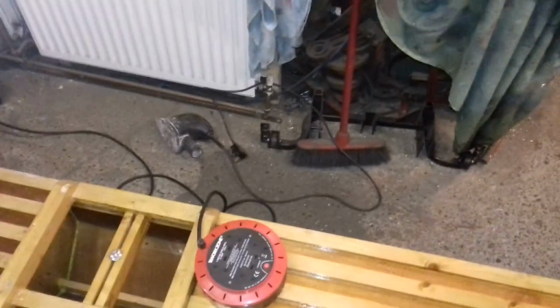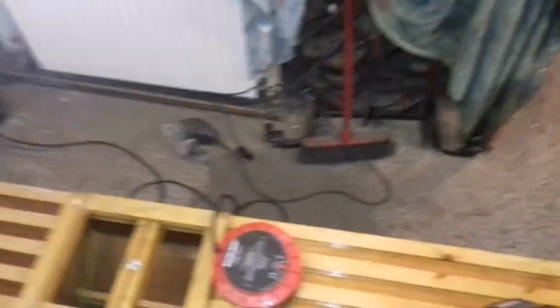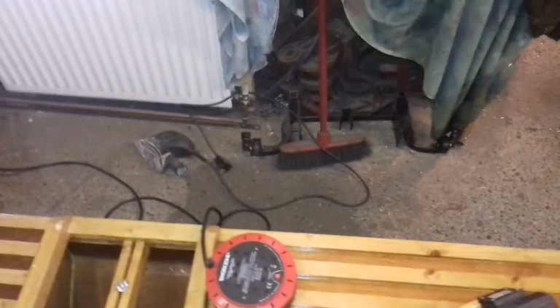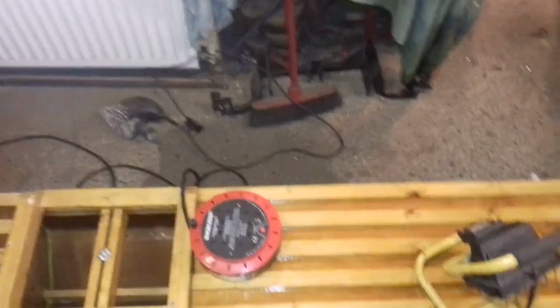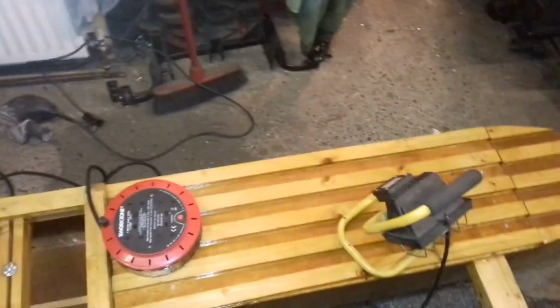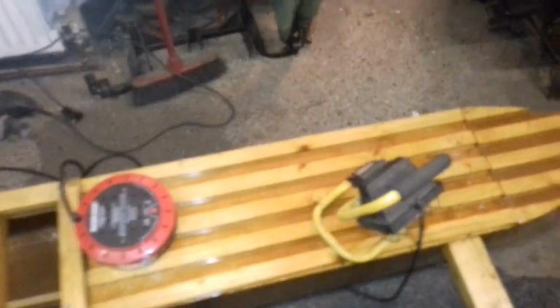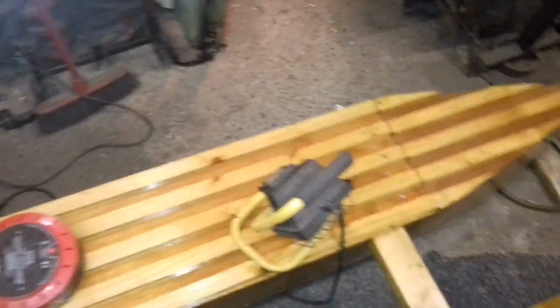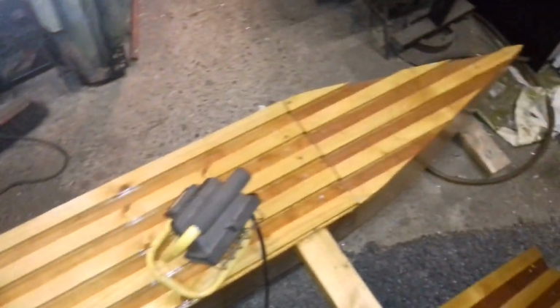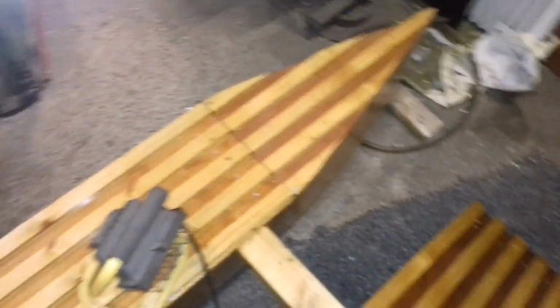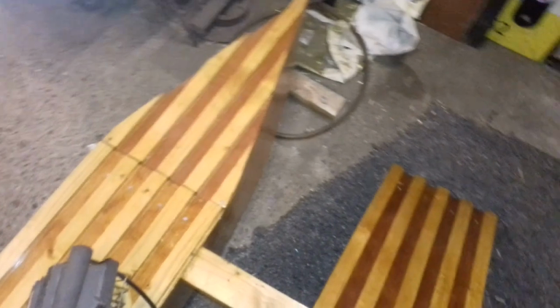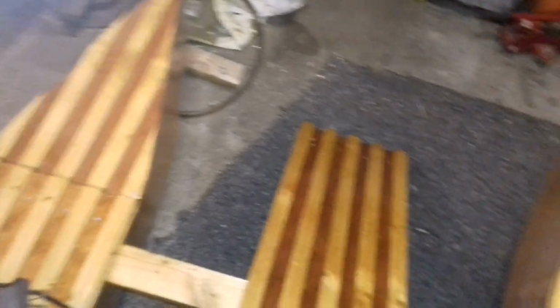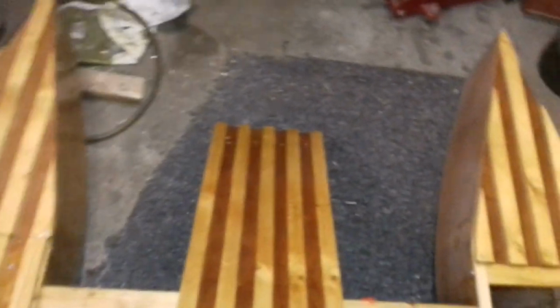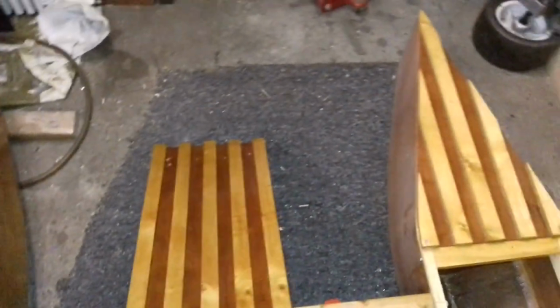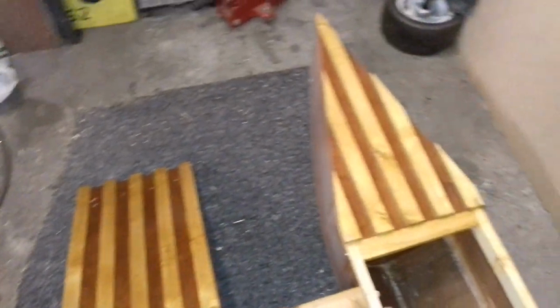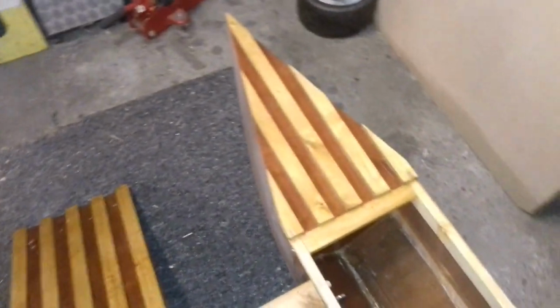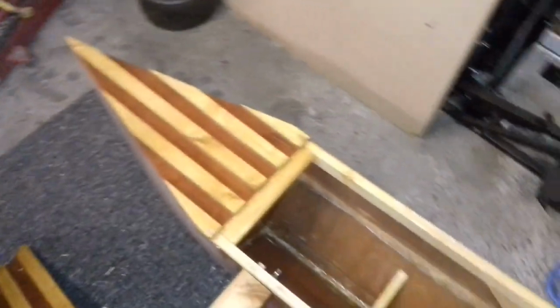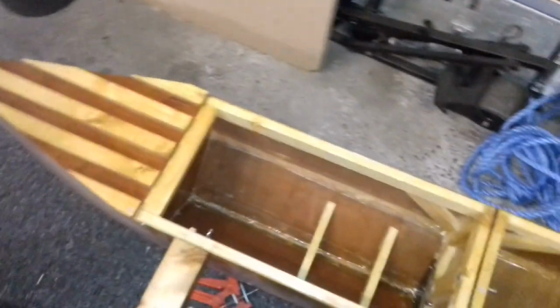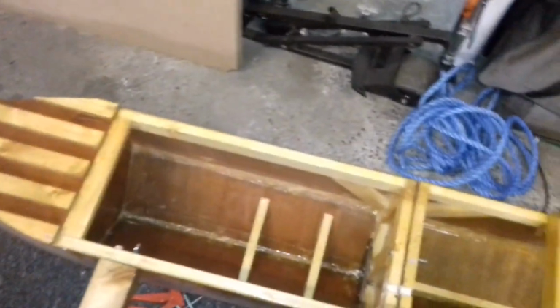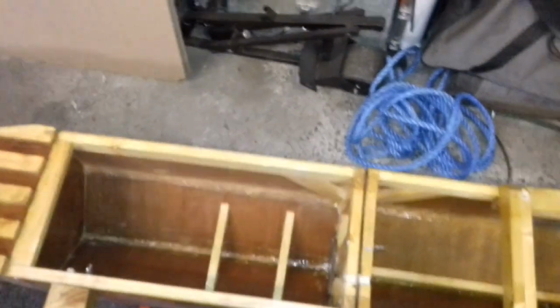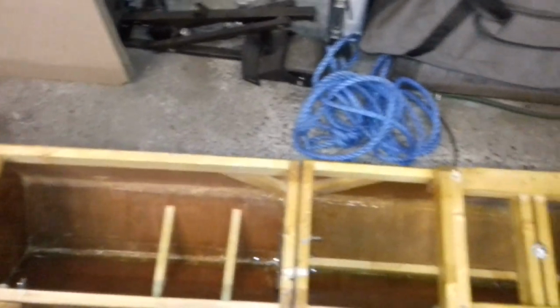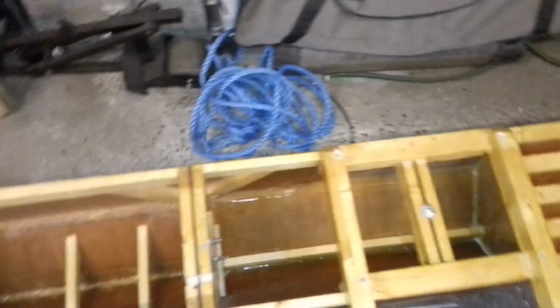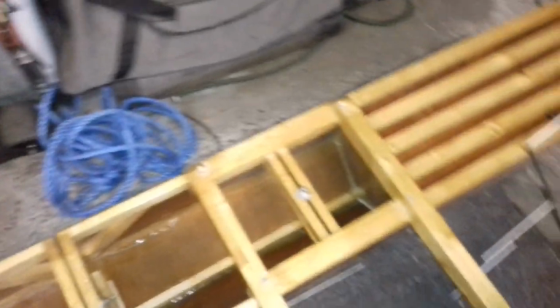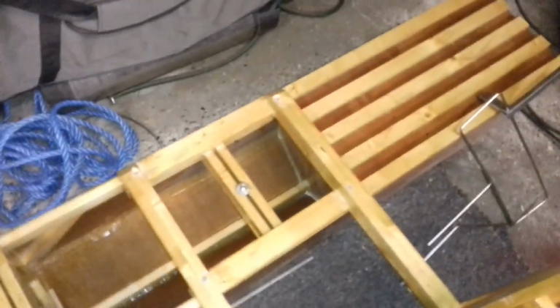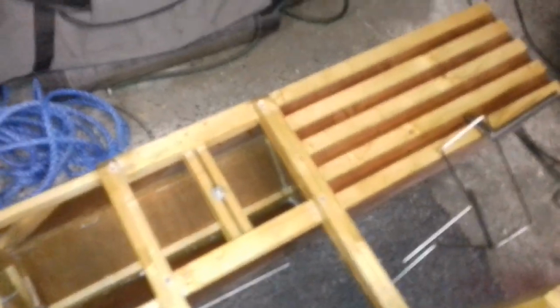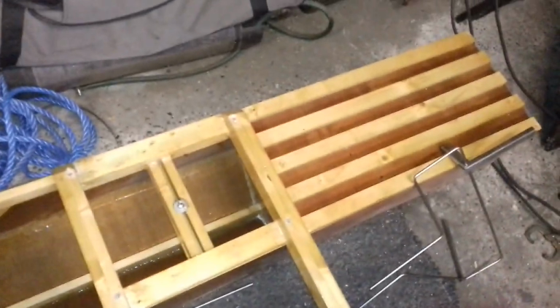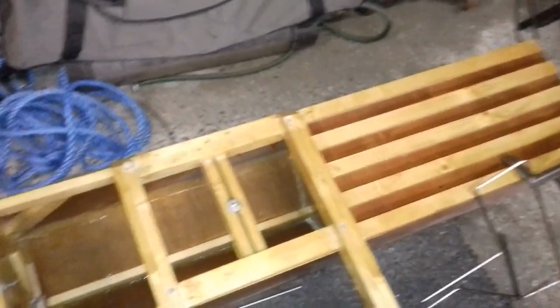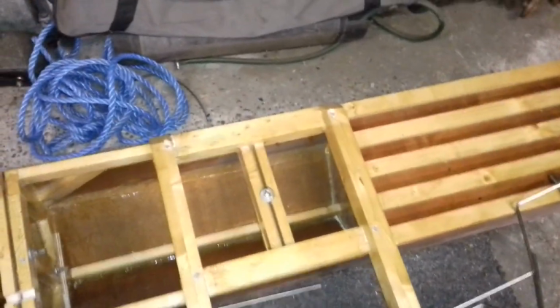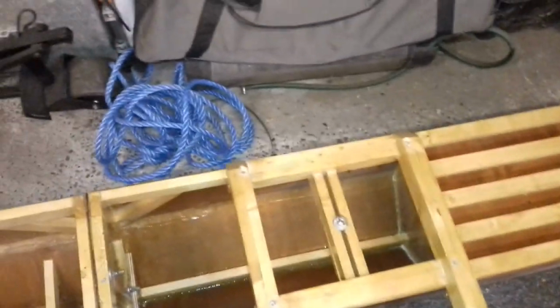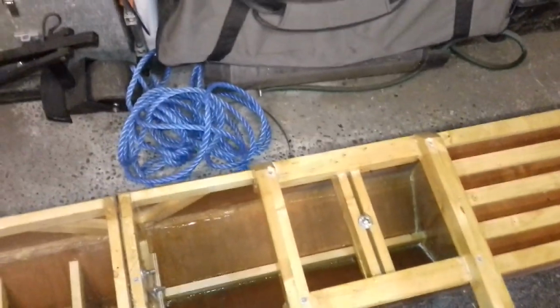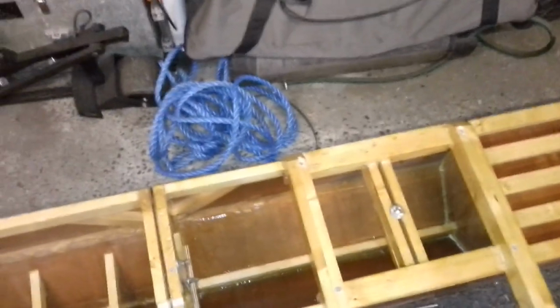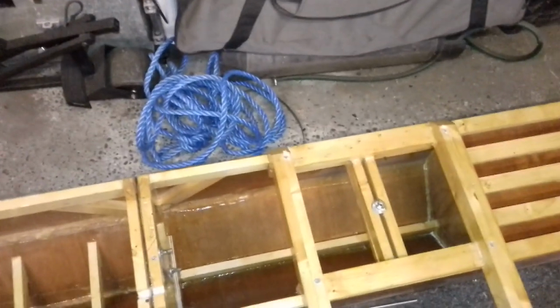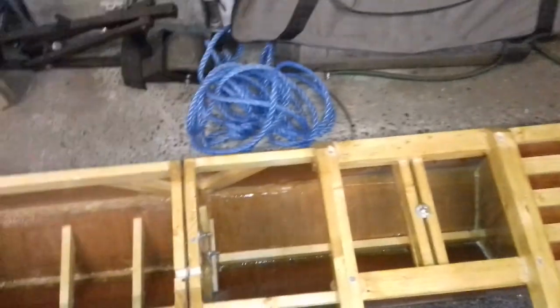Camera, are you recording? This is the boat that I made many years ago. This is a catamaran, homemade, all made out of standard wood off the shelf.